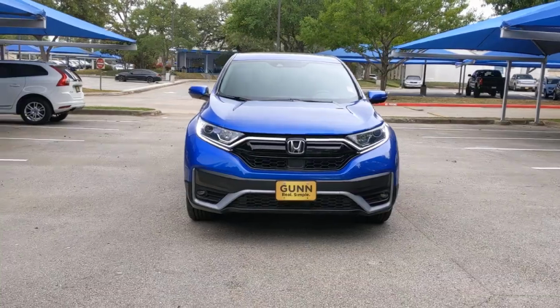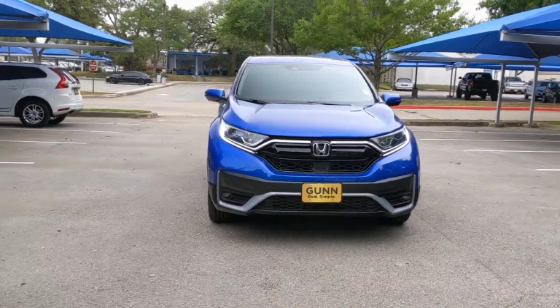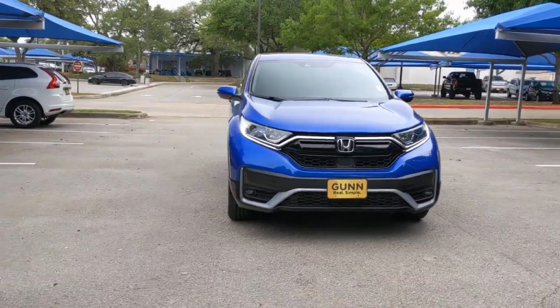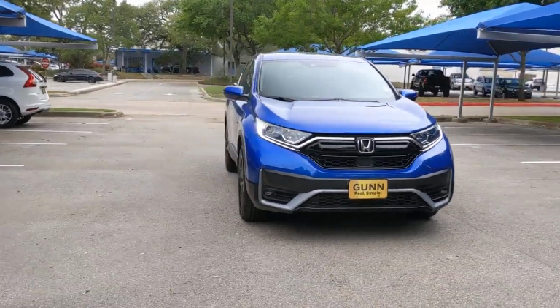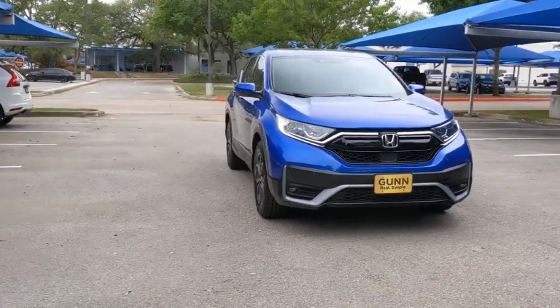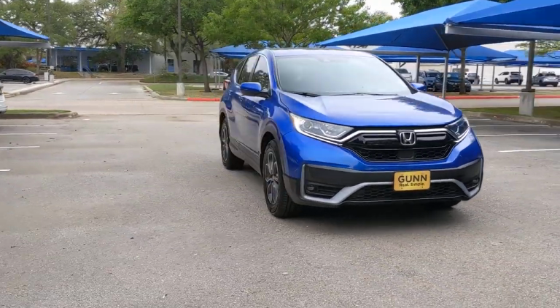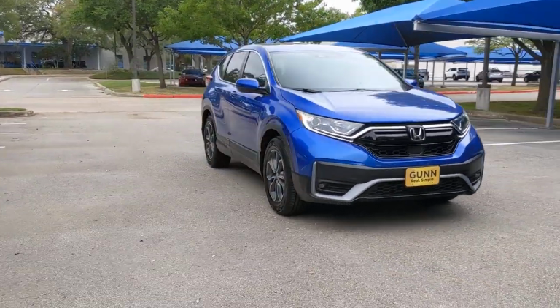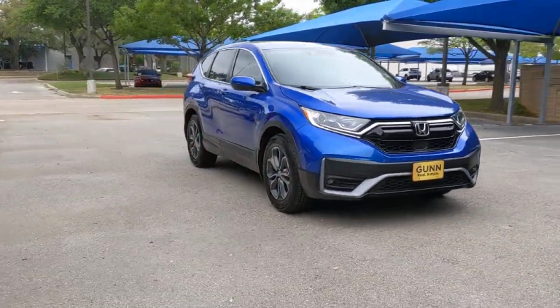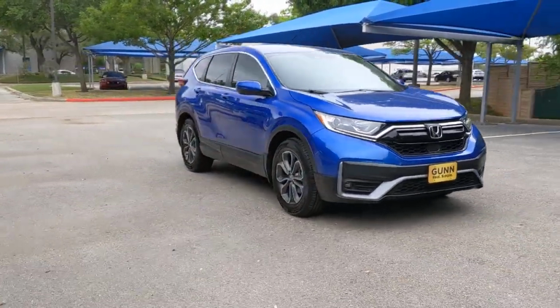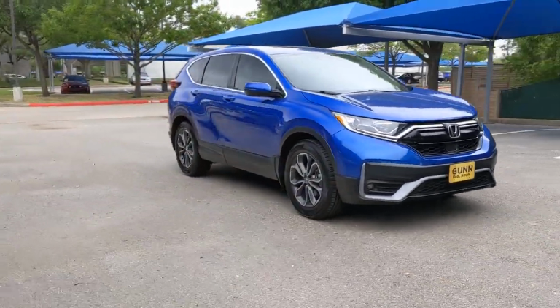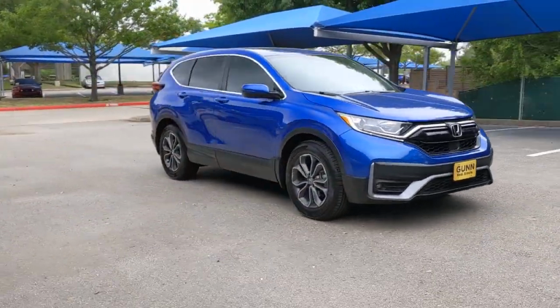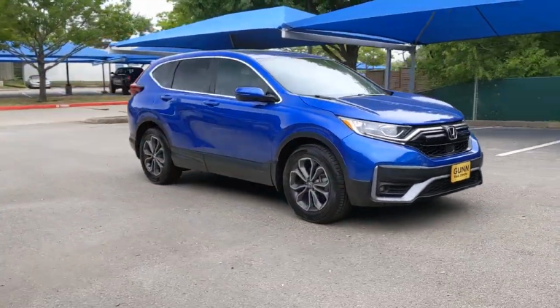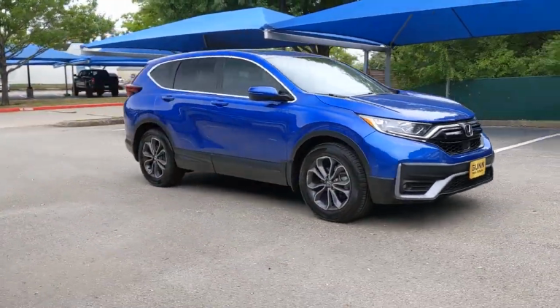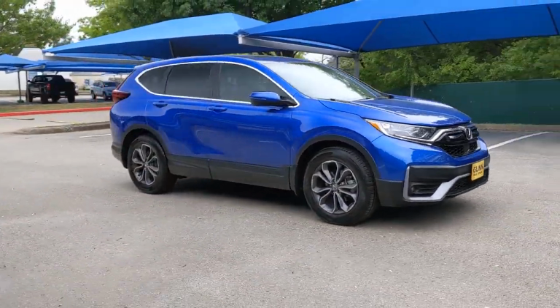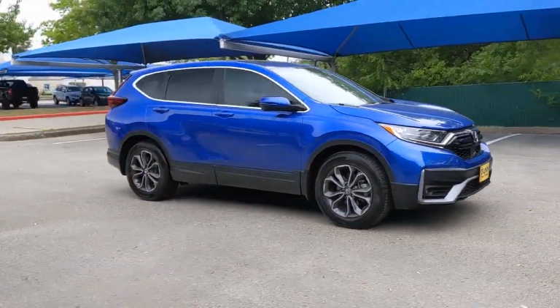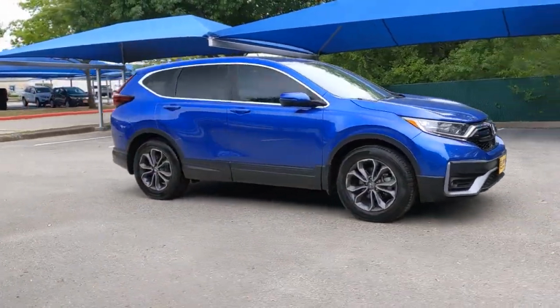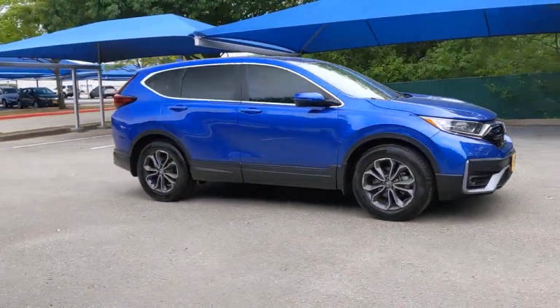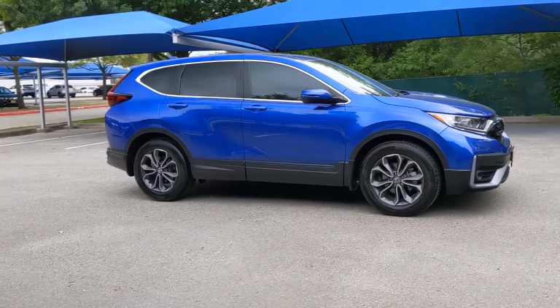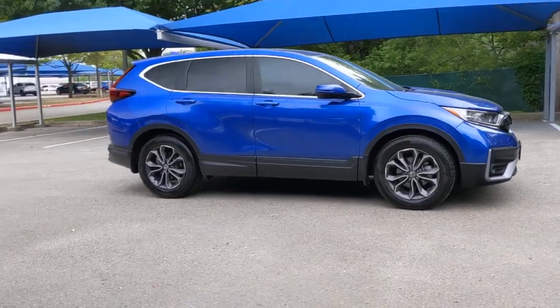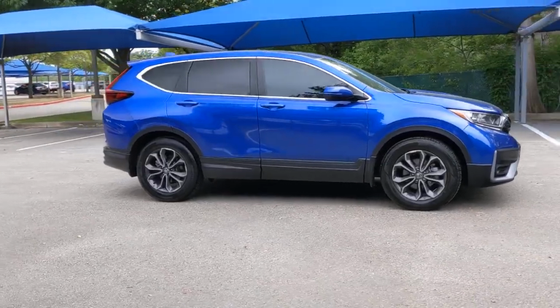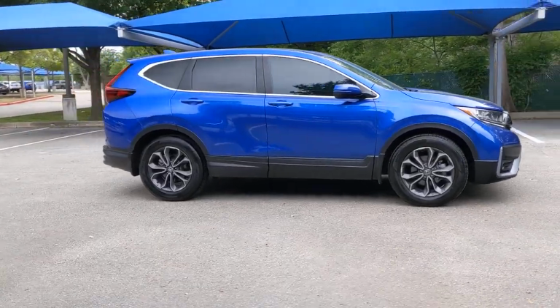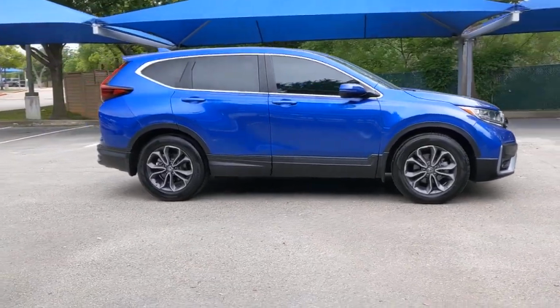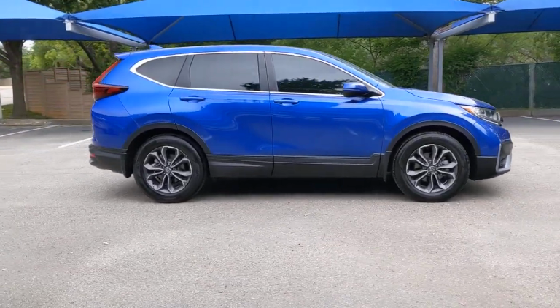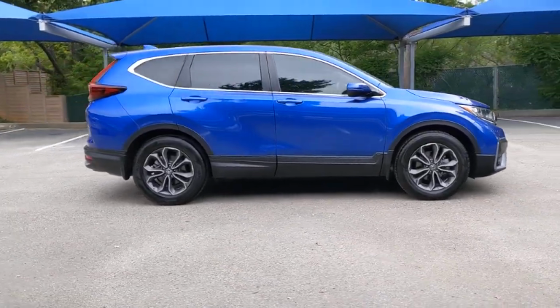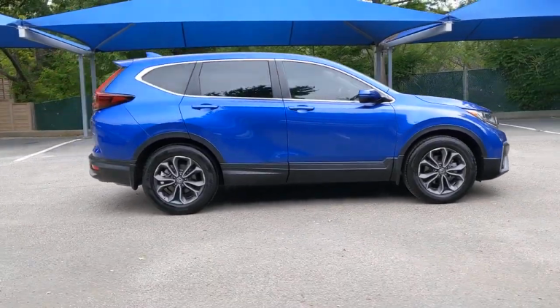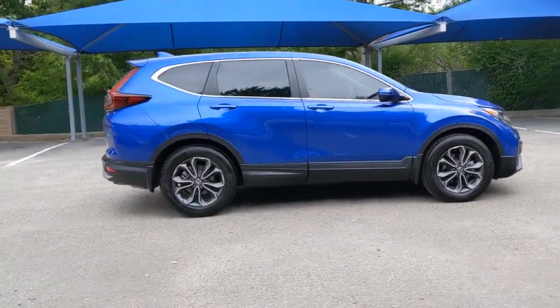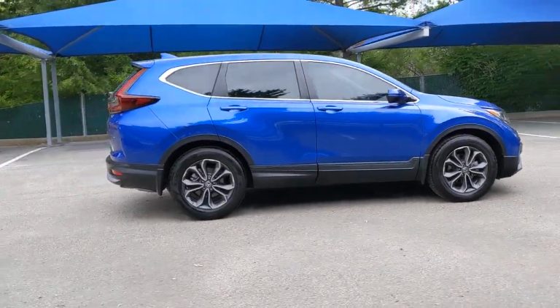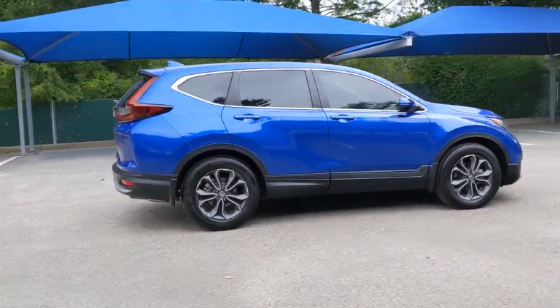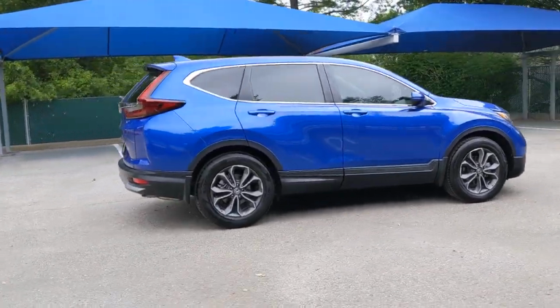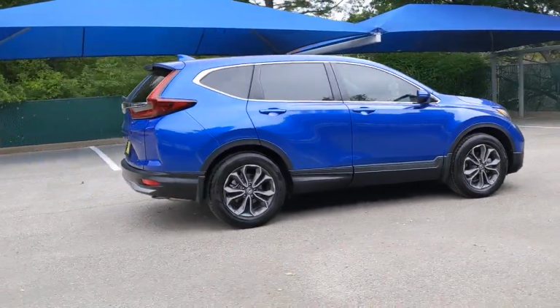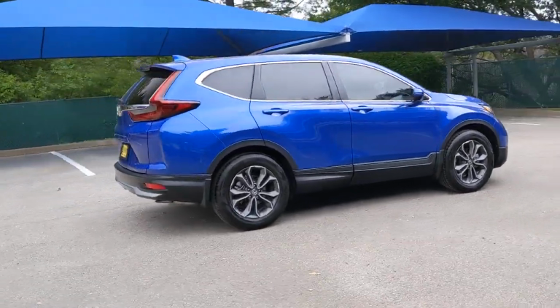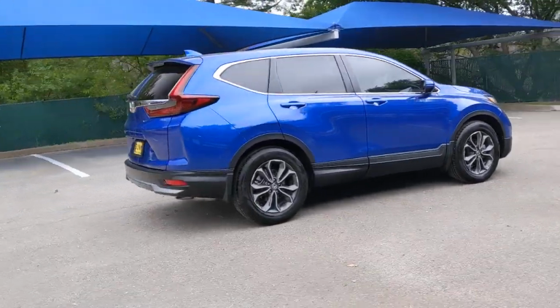Take a moment to check out the 2021 Honda CR-V. This vehicle is an outstanding buy with fewer than 5,000 miles on the odometer.